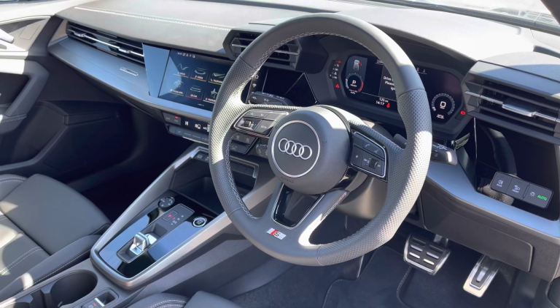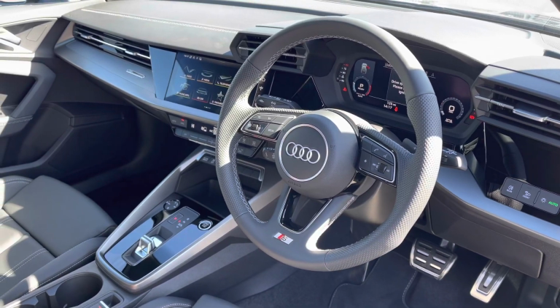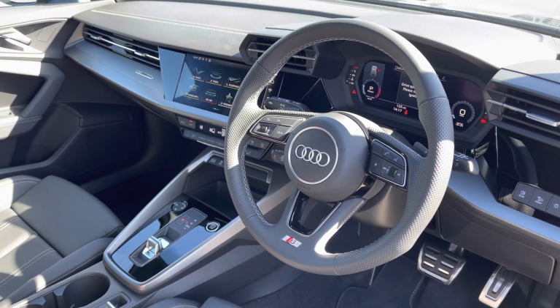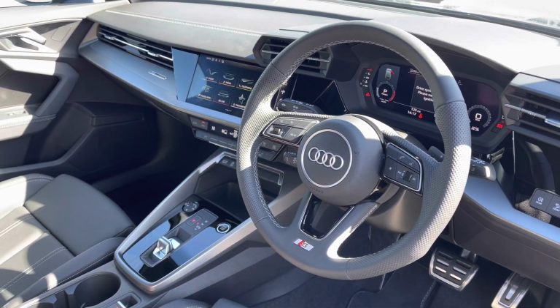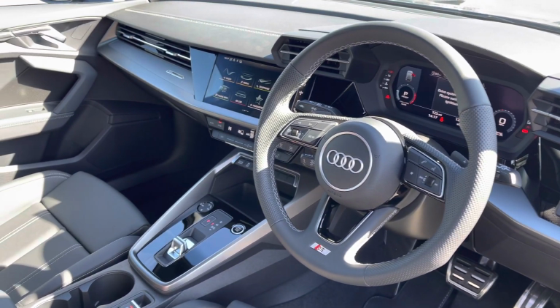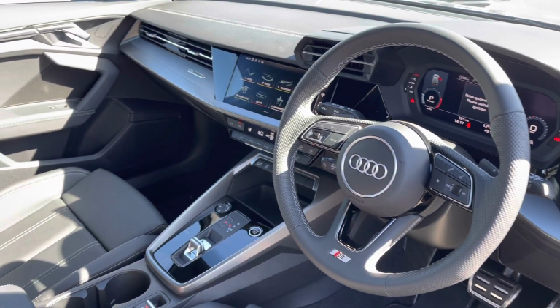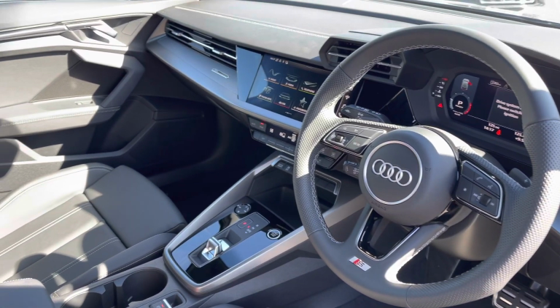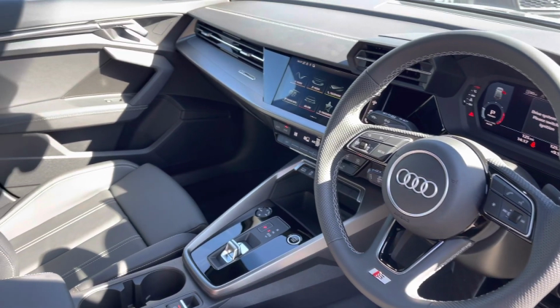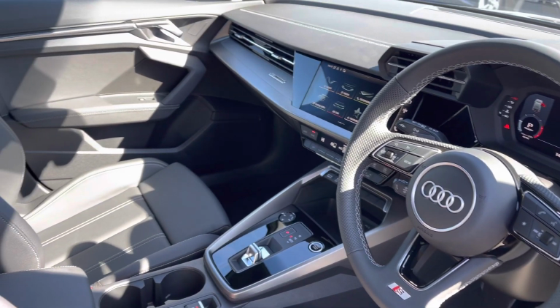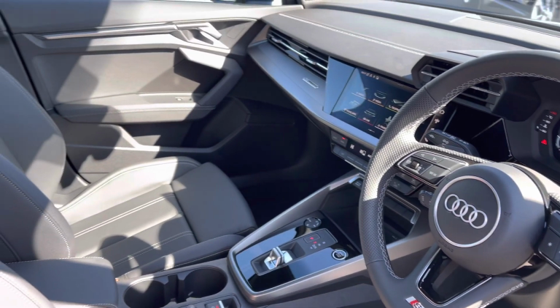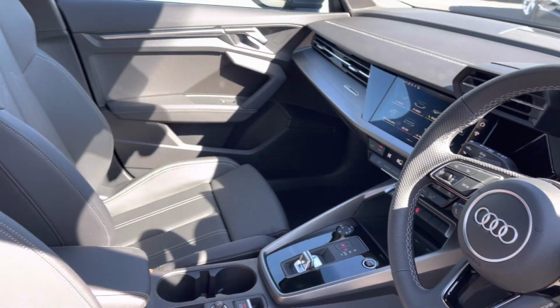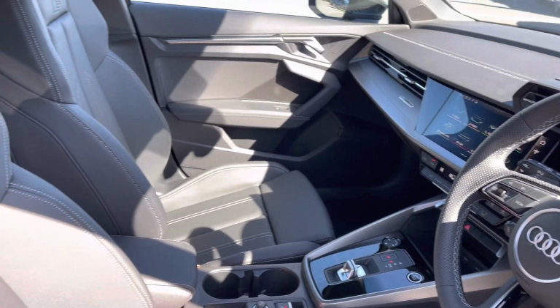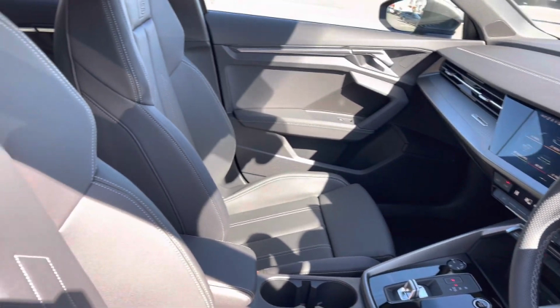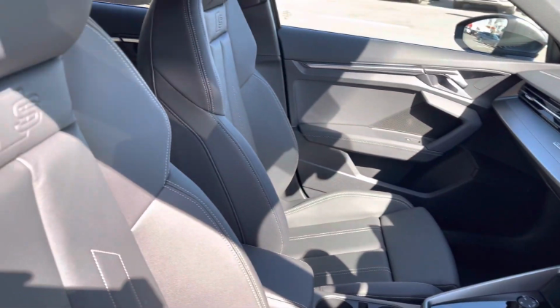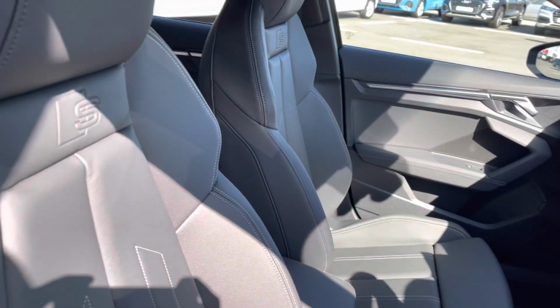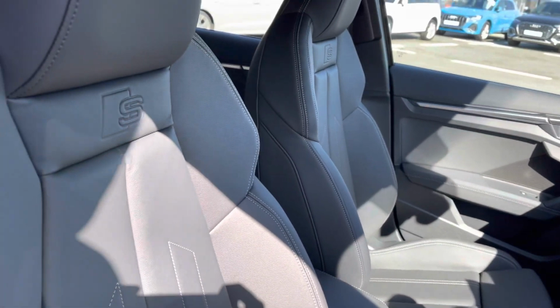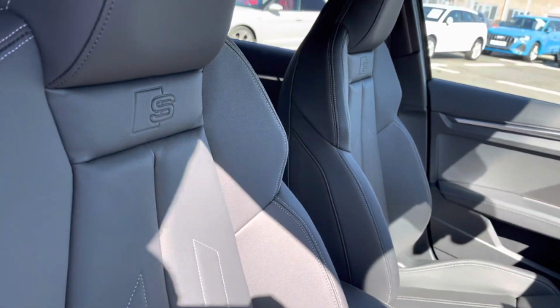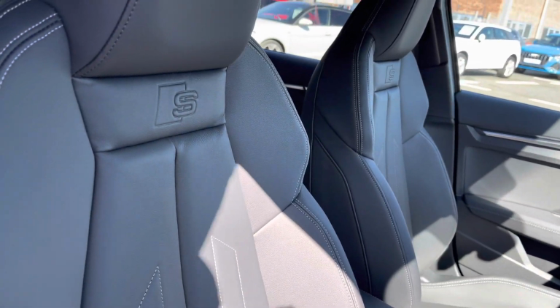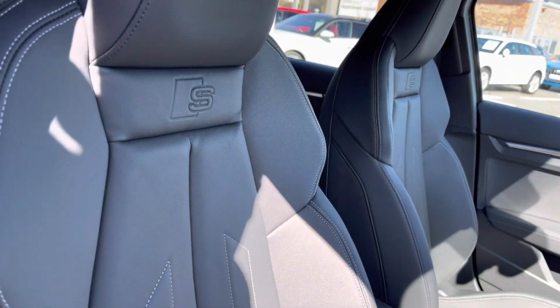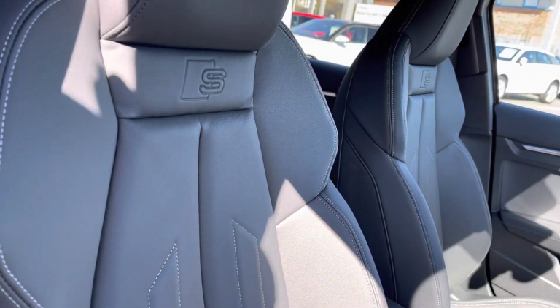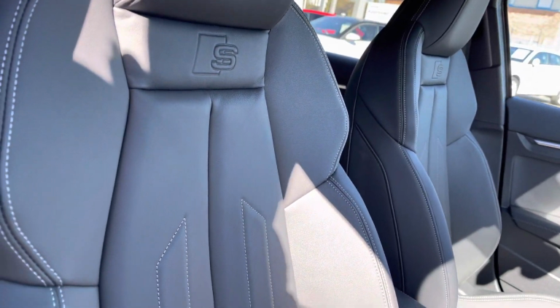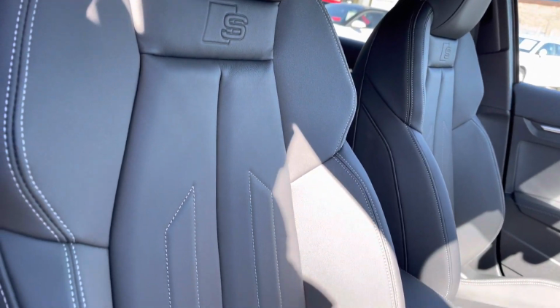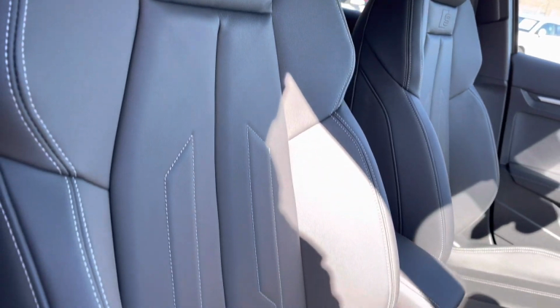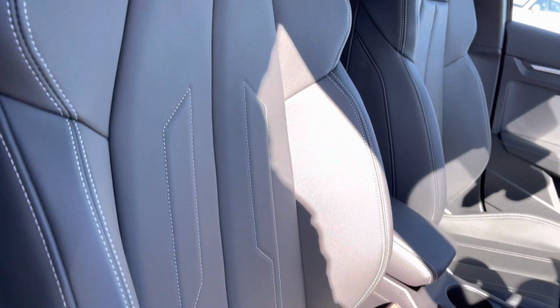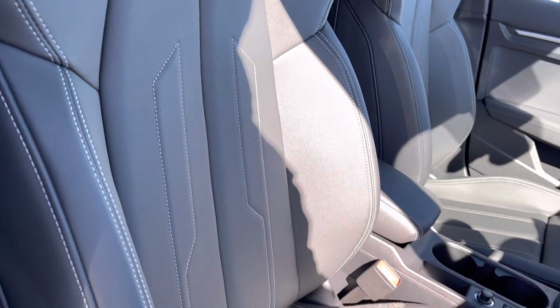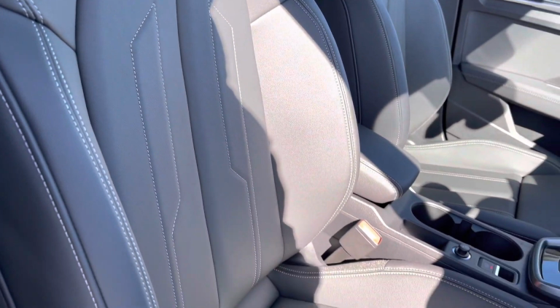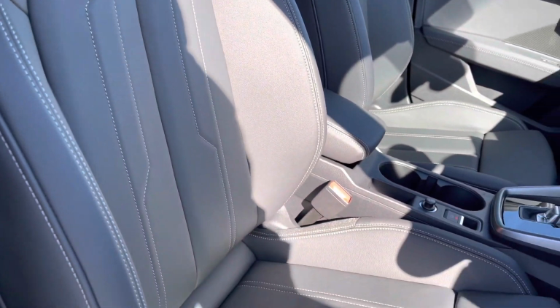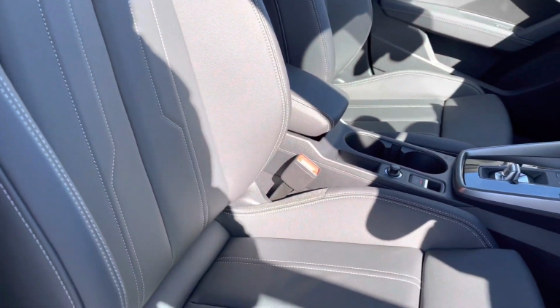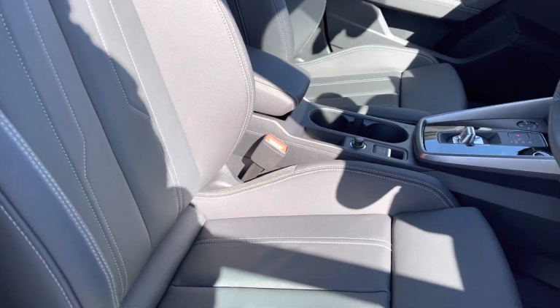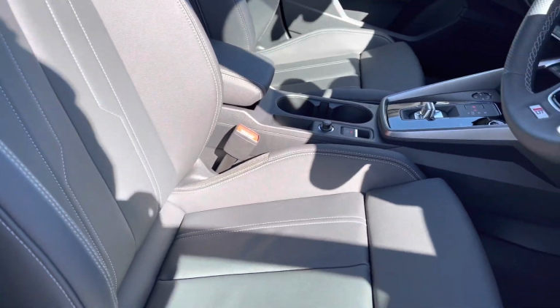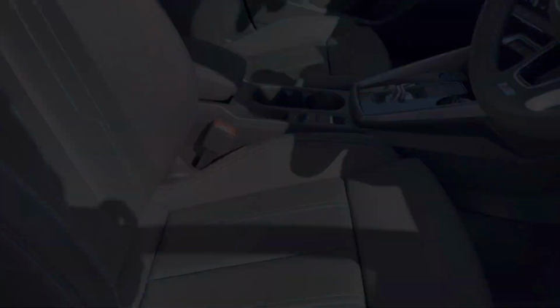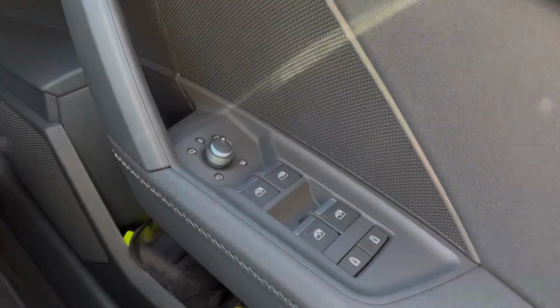Got that sporty finish on the dashboard, very well set out — certainly looks the part. You've got the front sport seats with the S-Line embossing, gripping you very nicely to drive. It's very comfortable to be in.